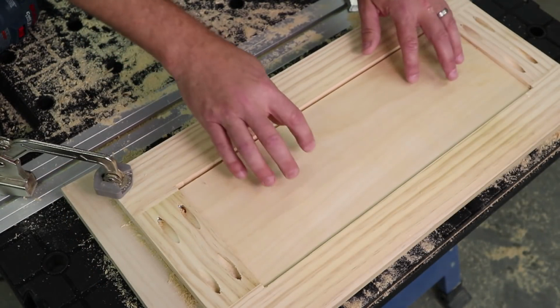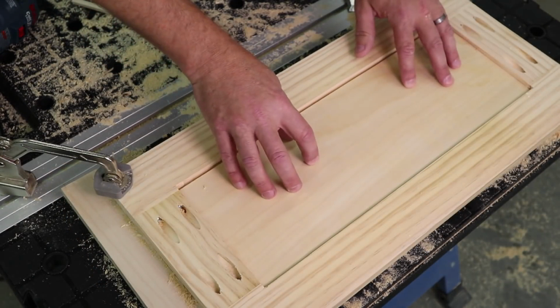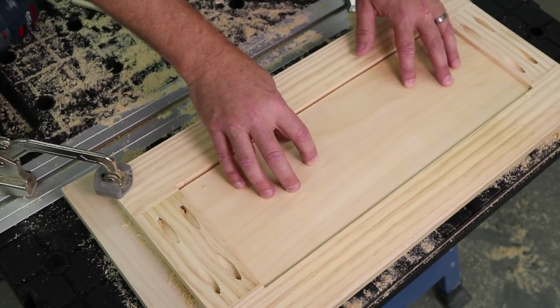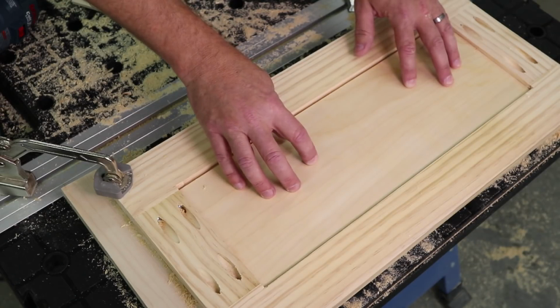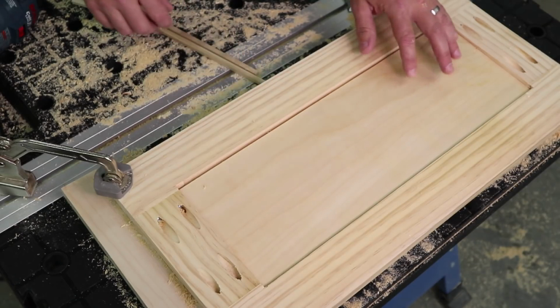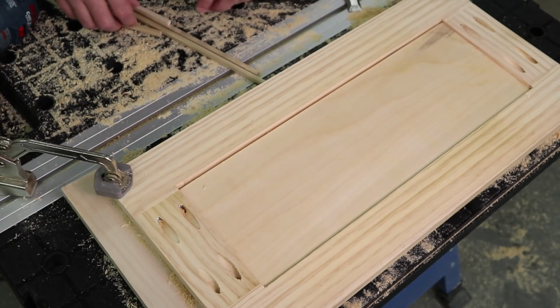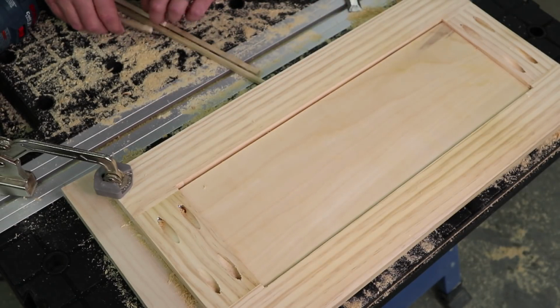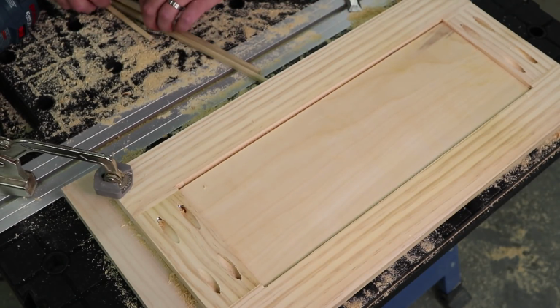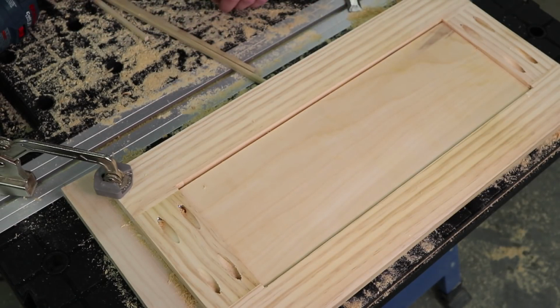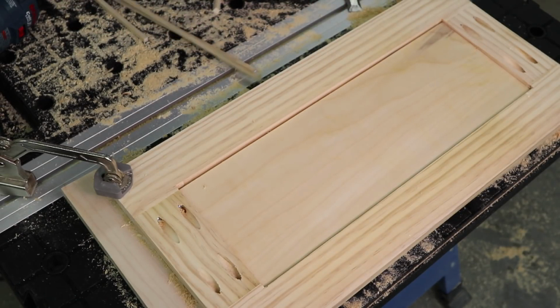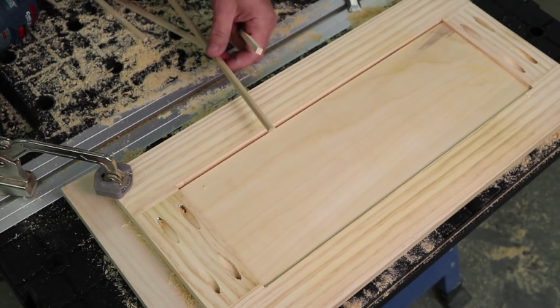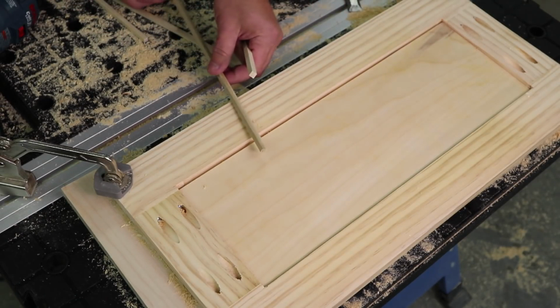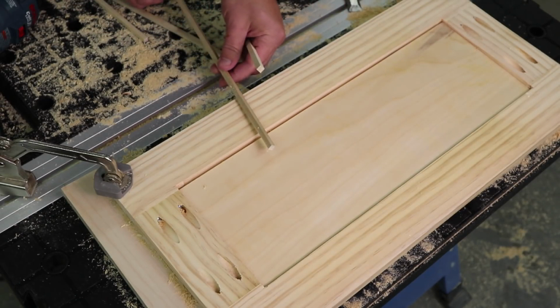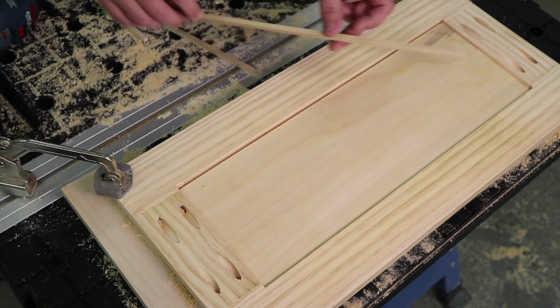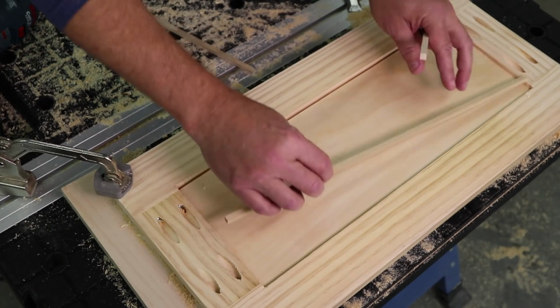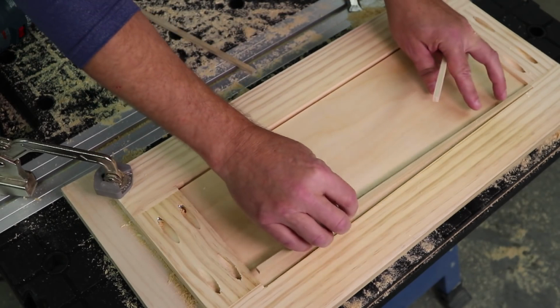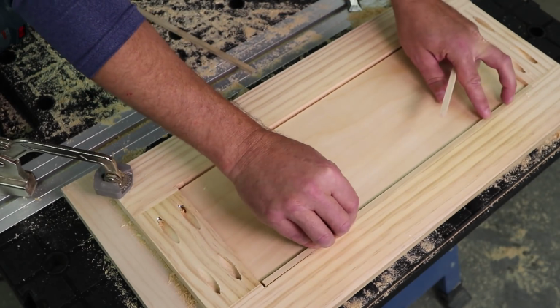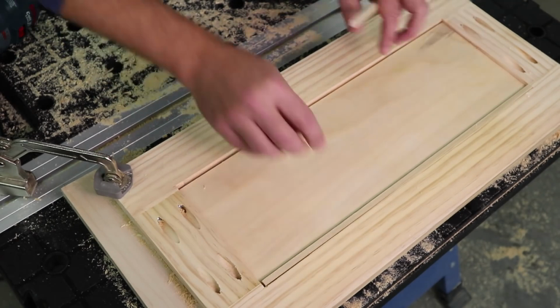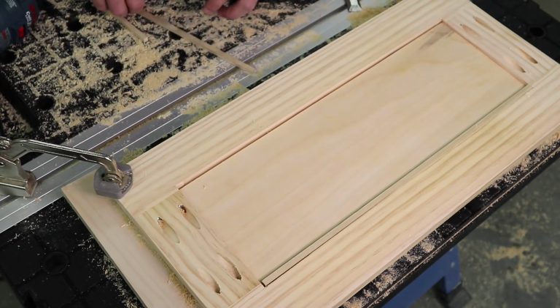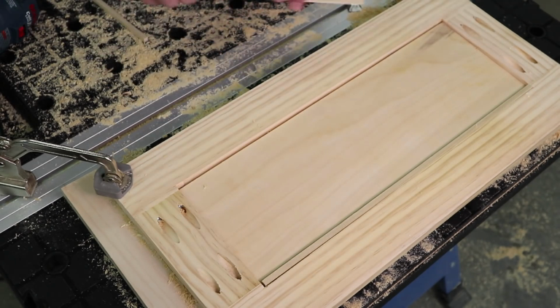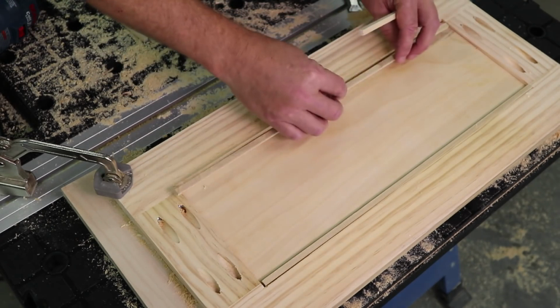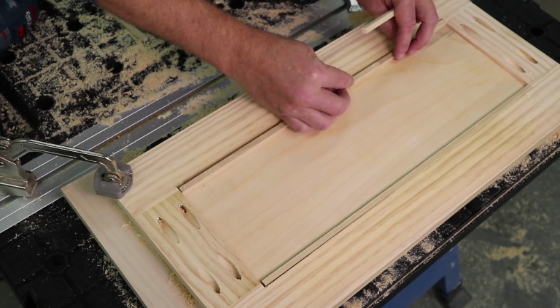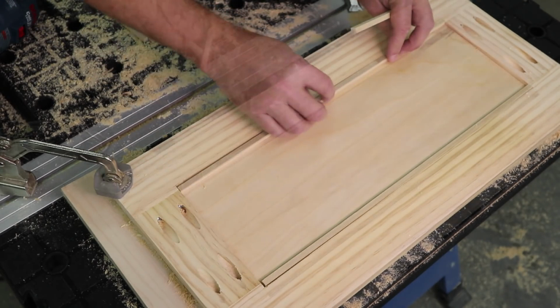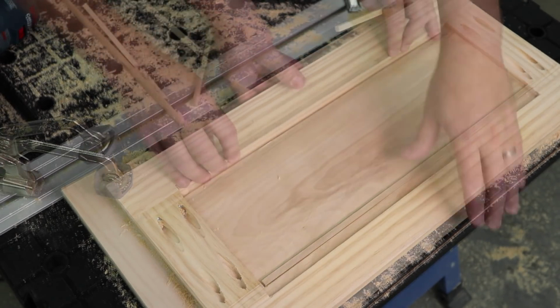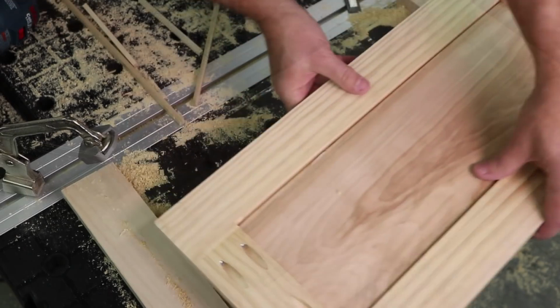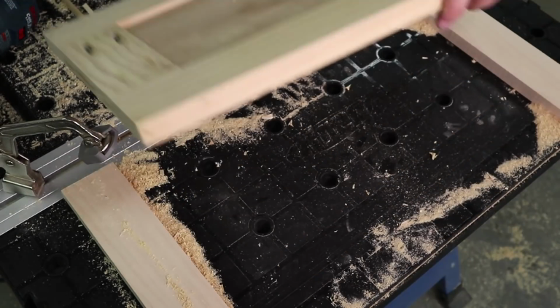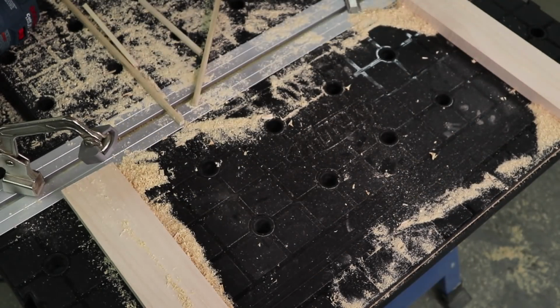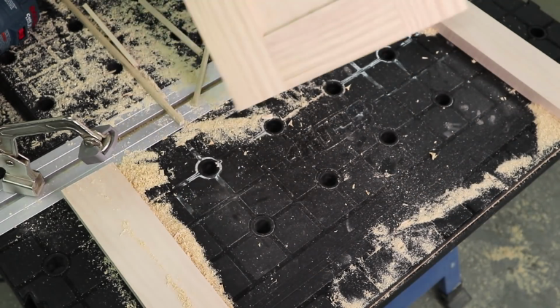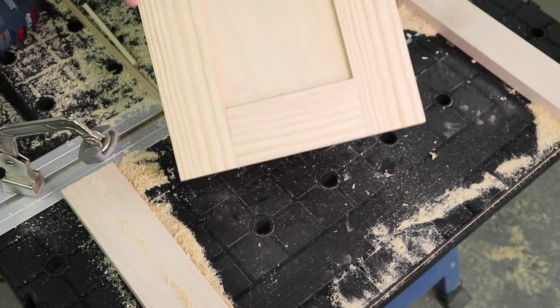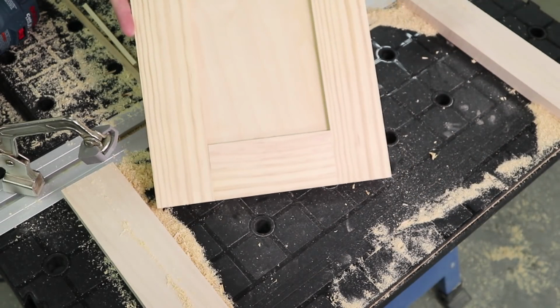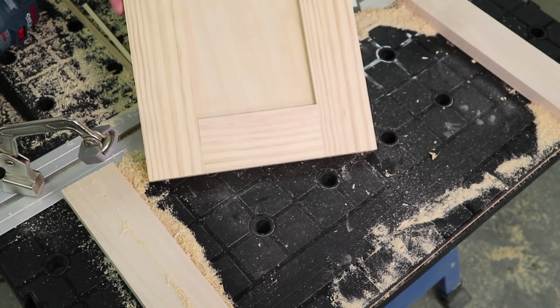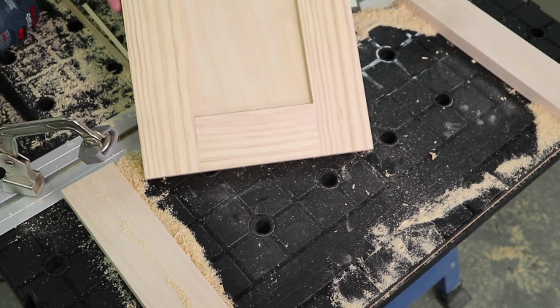With the corners squared up, the panel will drop right in. Now to hold it in place, make stops from pieces of quarter-inch square dowel. Once the stops are glued in, you can see that you'll have a great looking frame and panel door, all made with DIY tools and techniques.